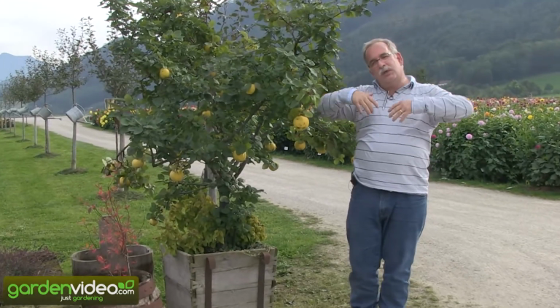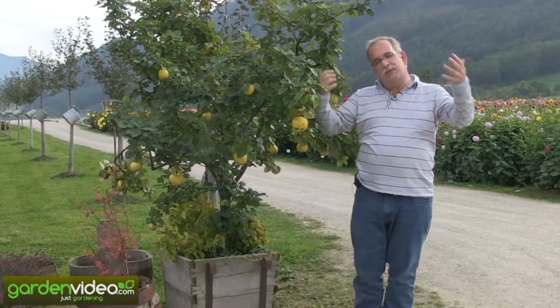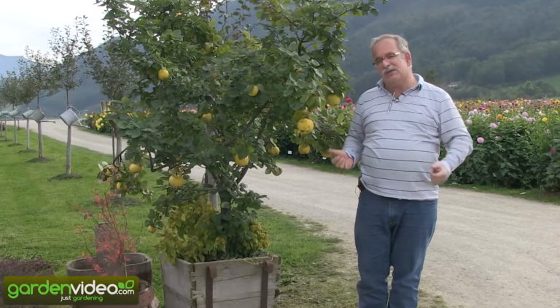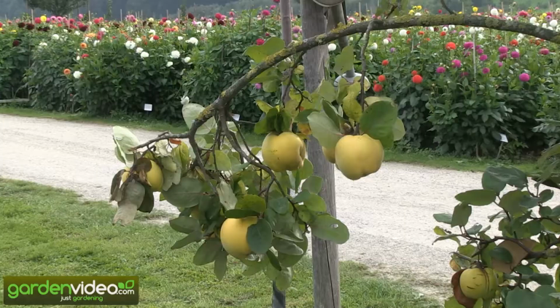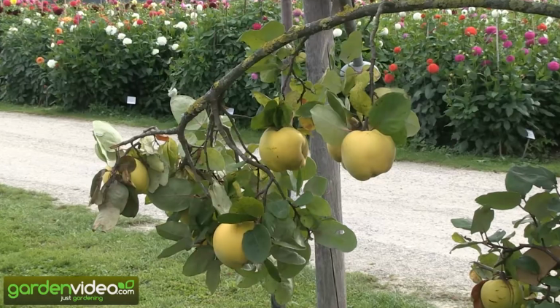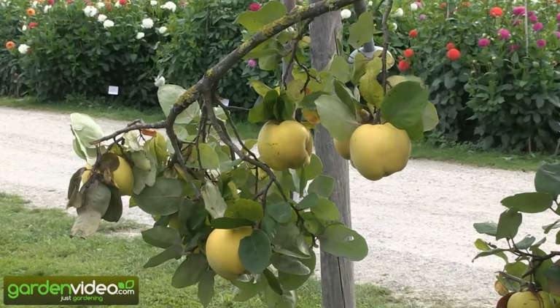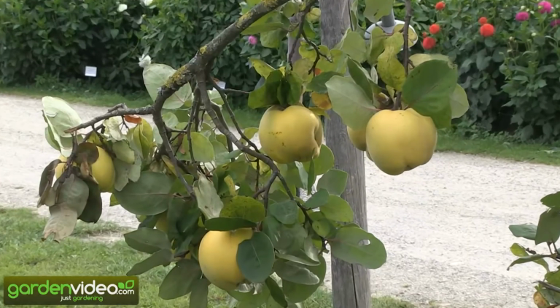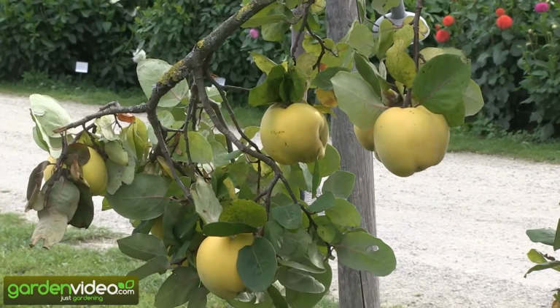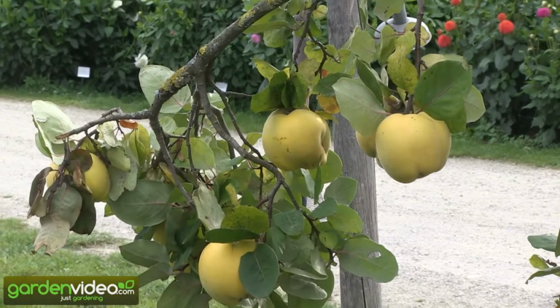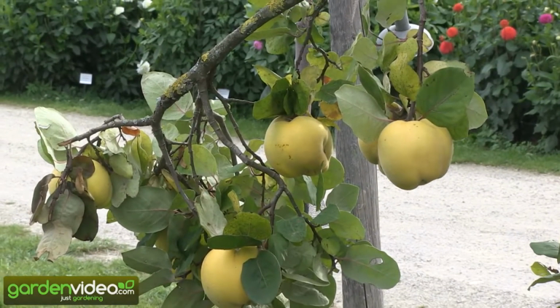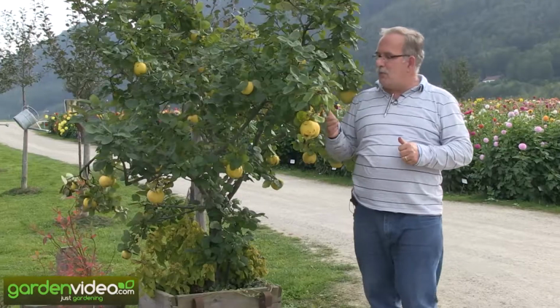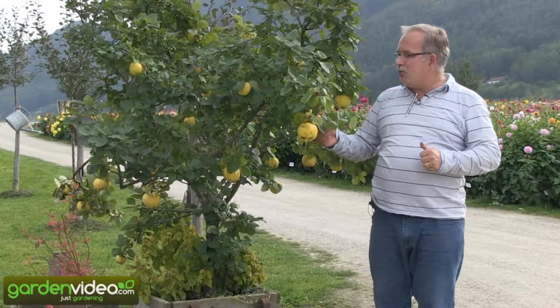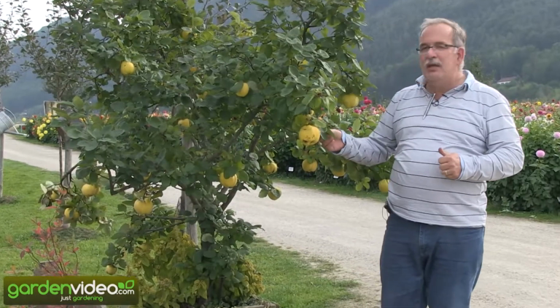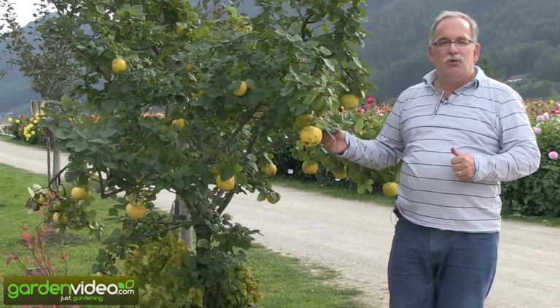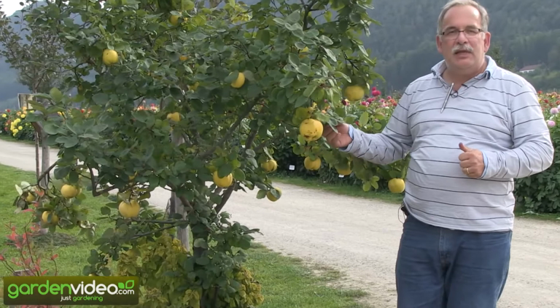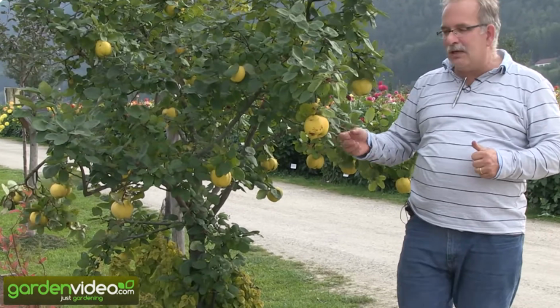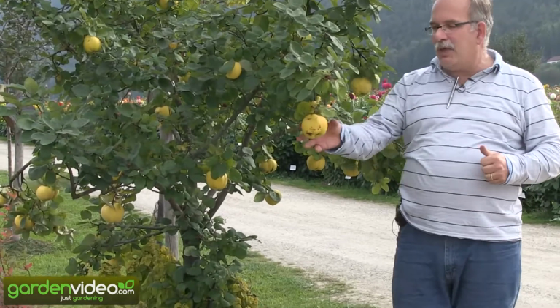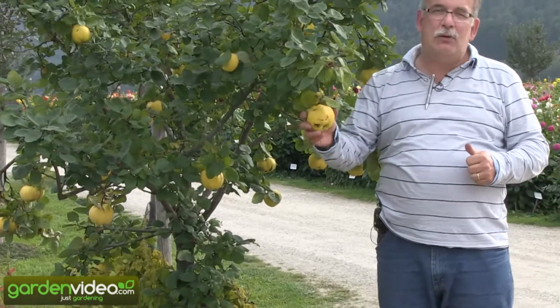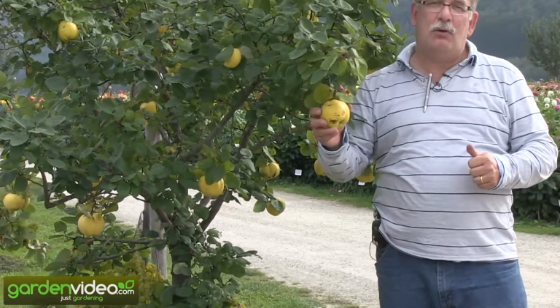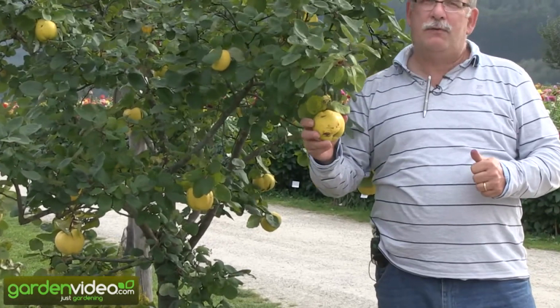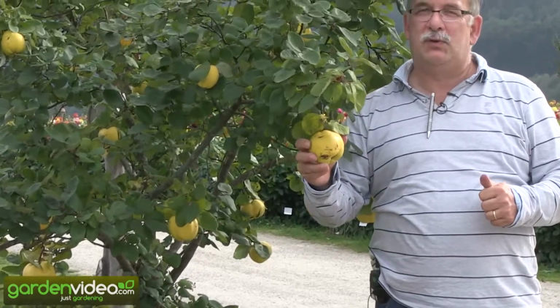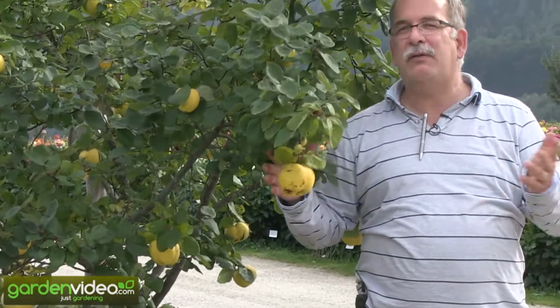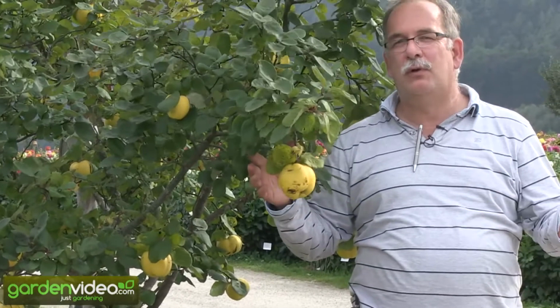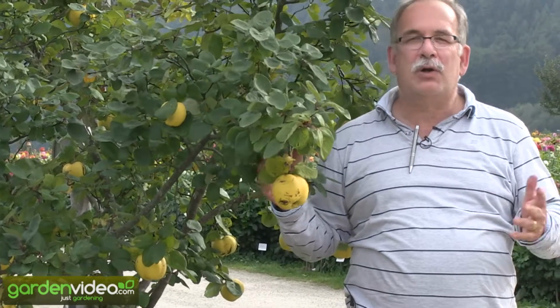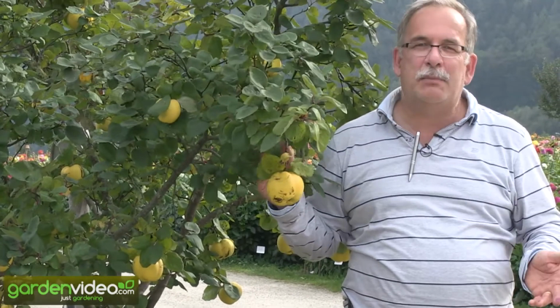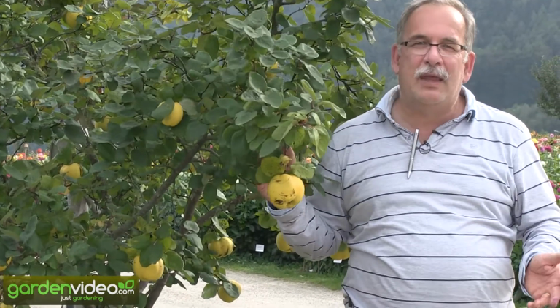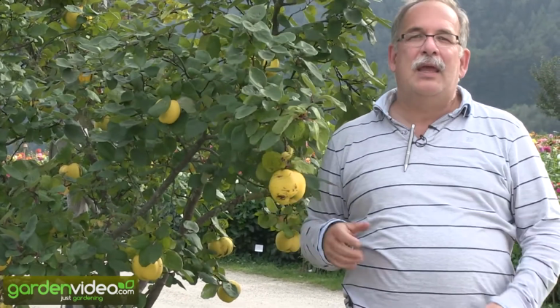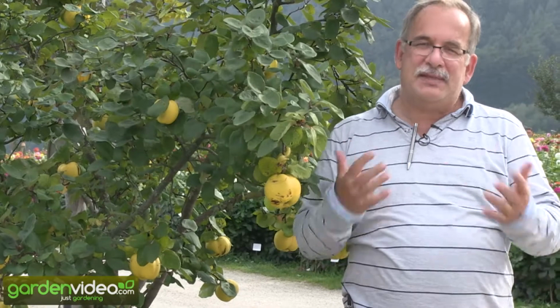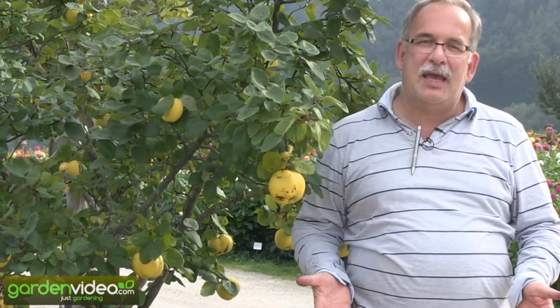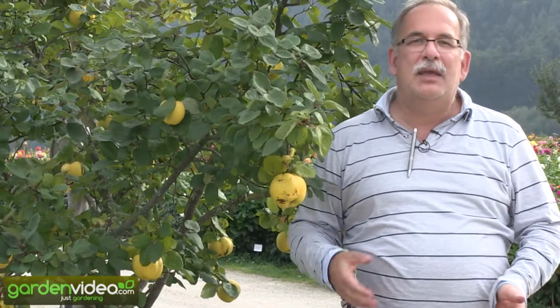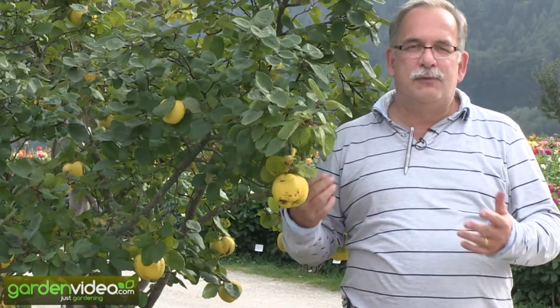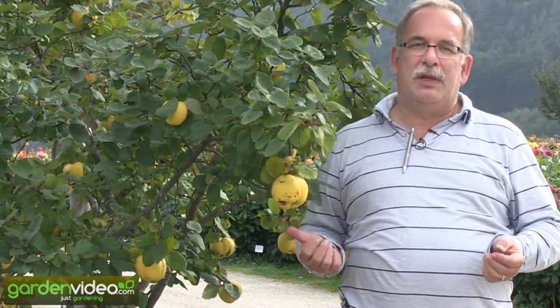It gives you a sound and feeling. You have the blooms in spring, then you have the green, grey leaves, and now the yellow, yellow fruit. So it is a wonderful ornamental plant, and at the same time it is a fruit plant.